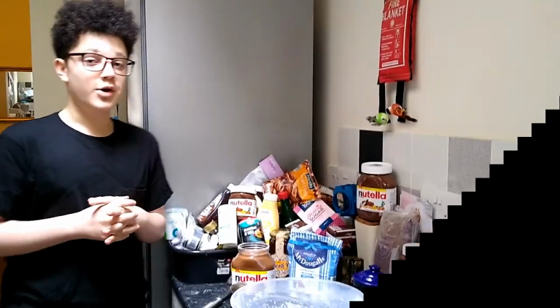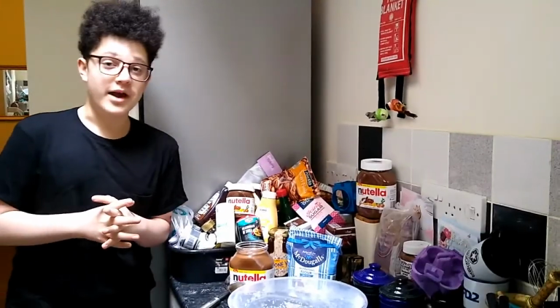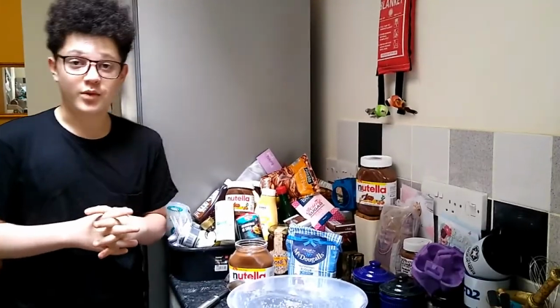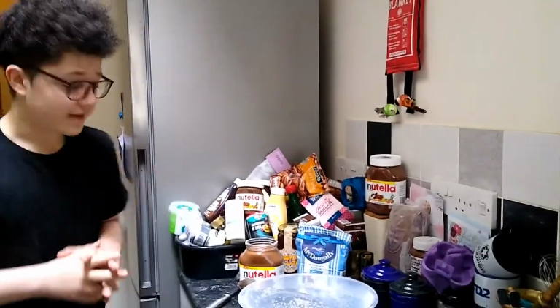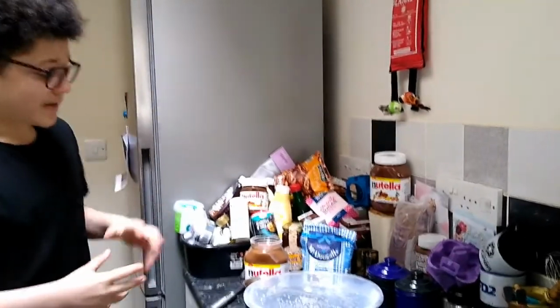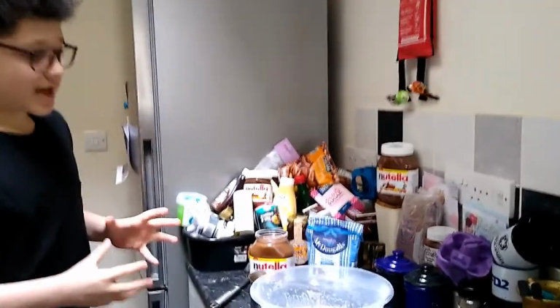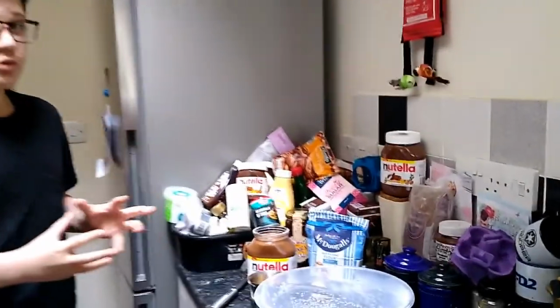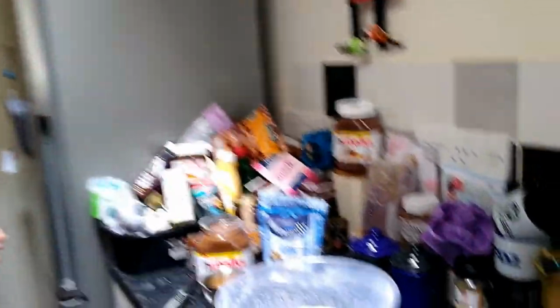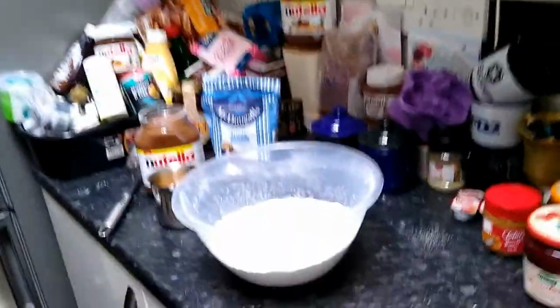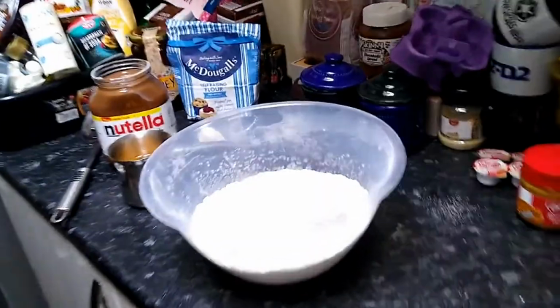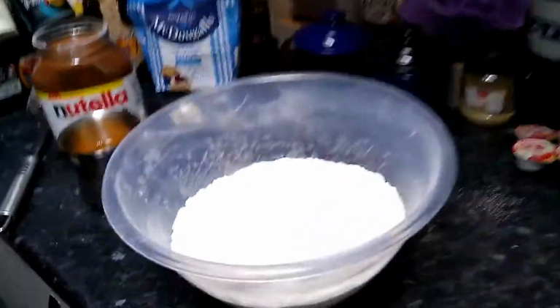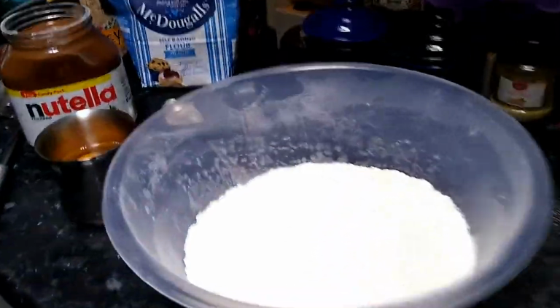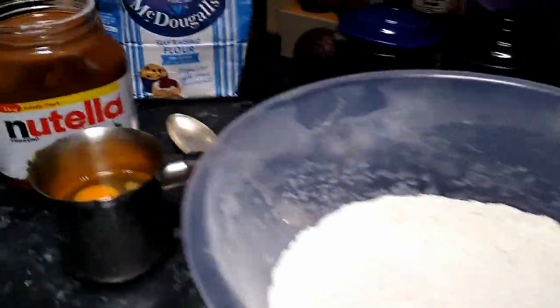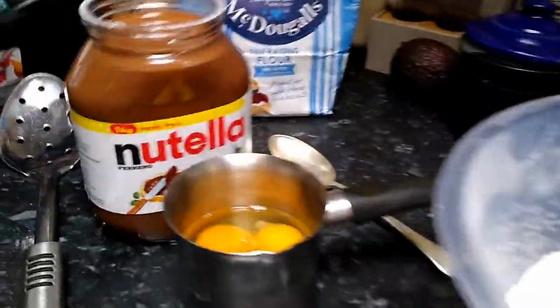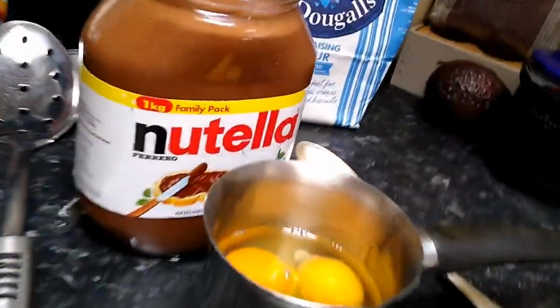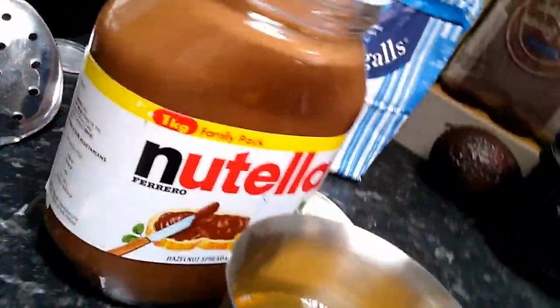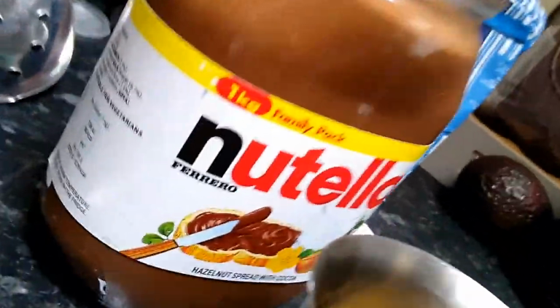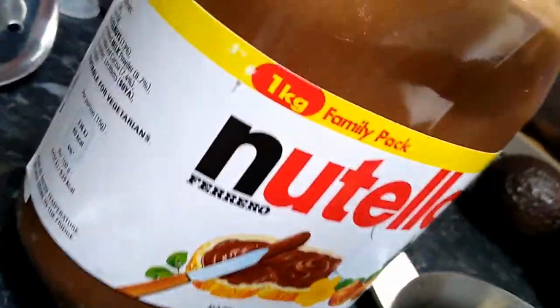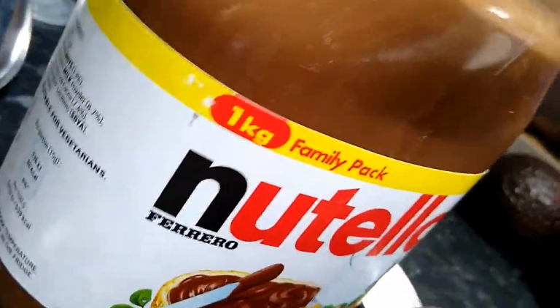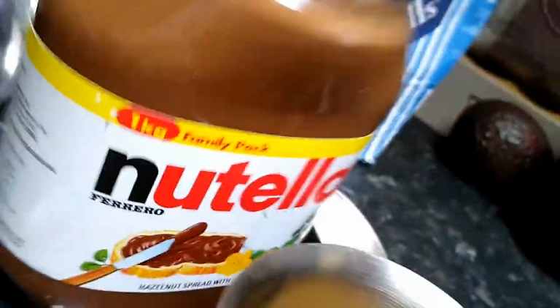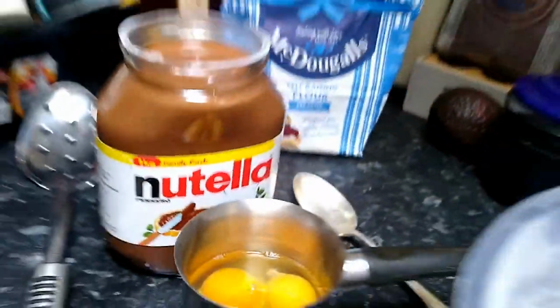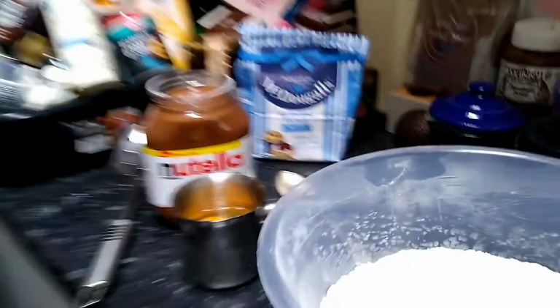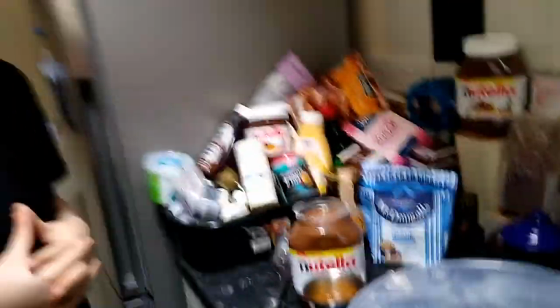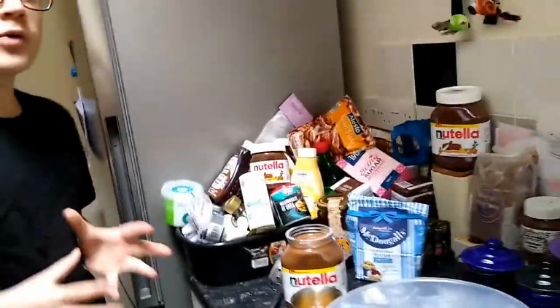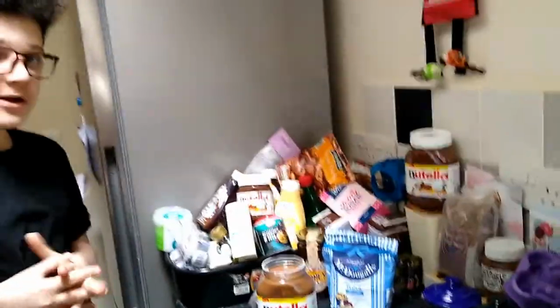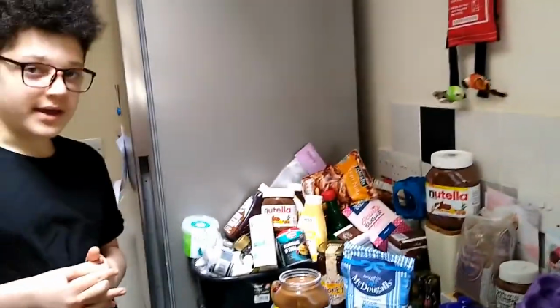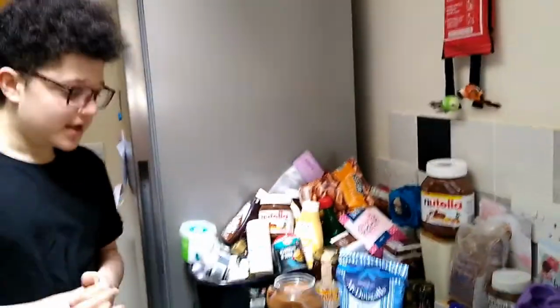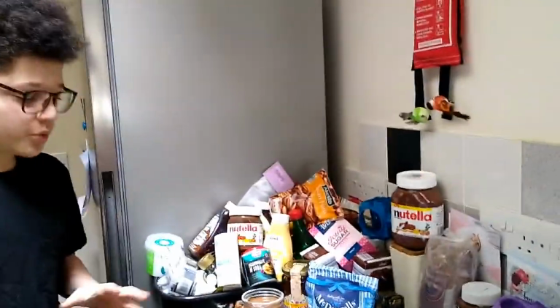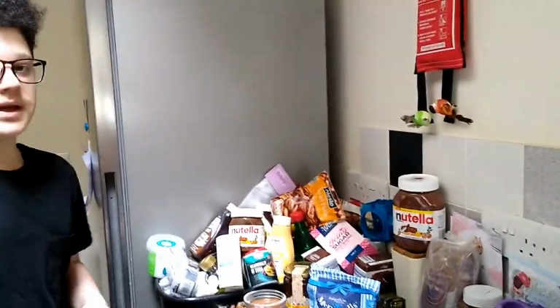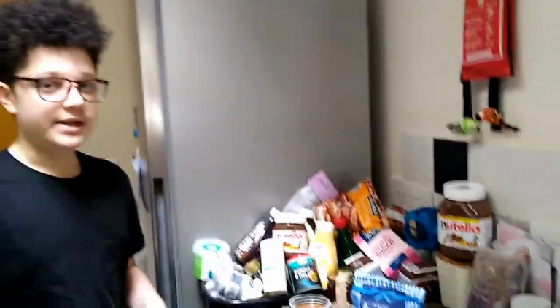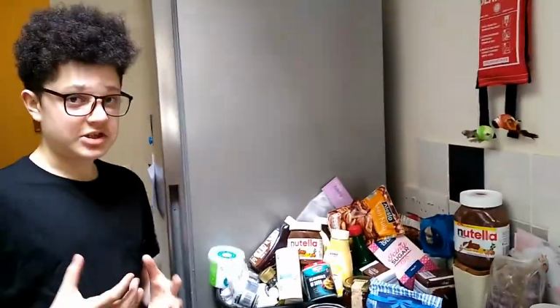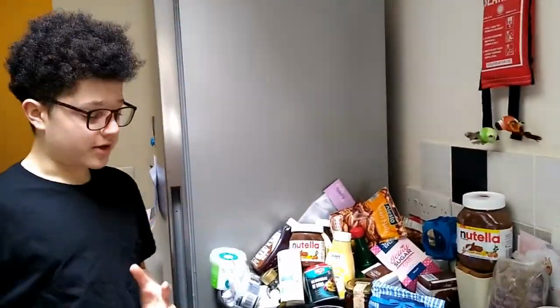Hello everyone. Today we will be making something very exciting, very easy to make and very tasty. We've been stocking up on Nutella for this special occasion. We will be making Nutella cookies.